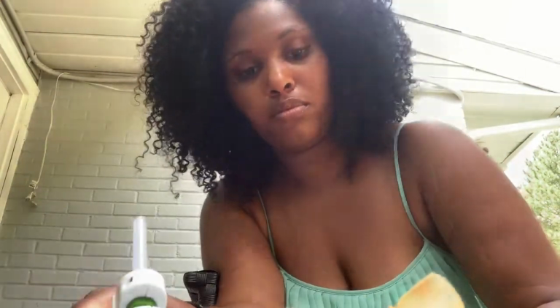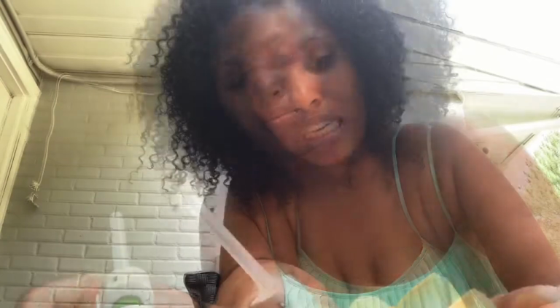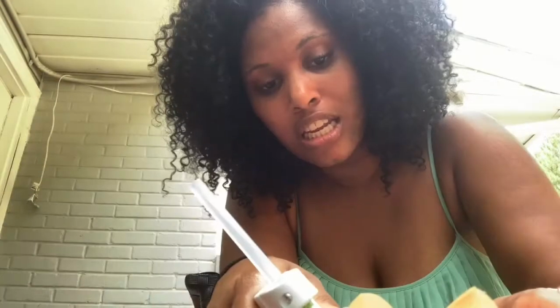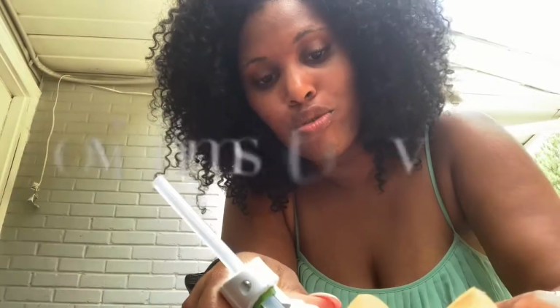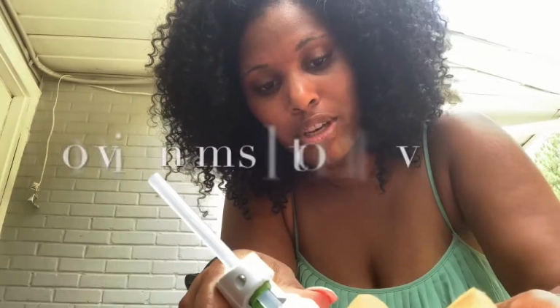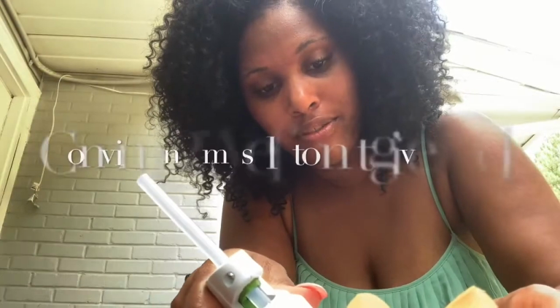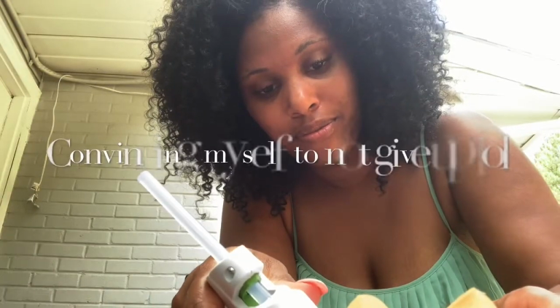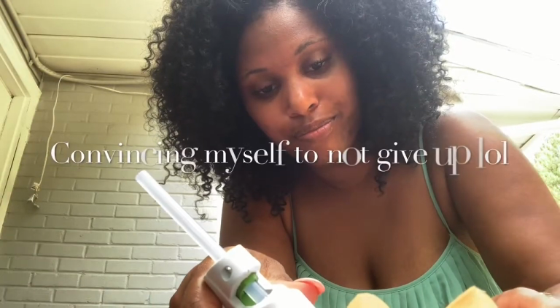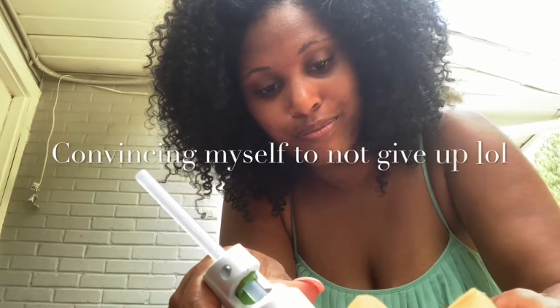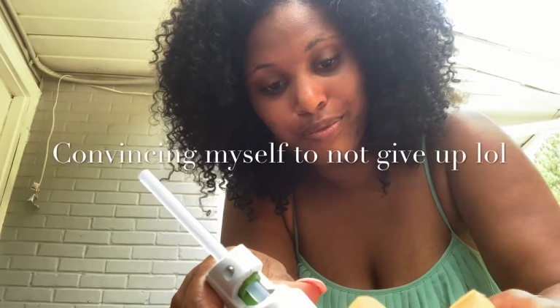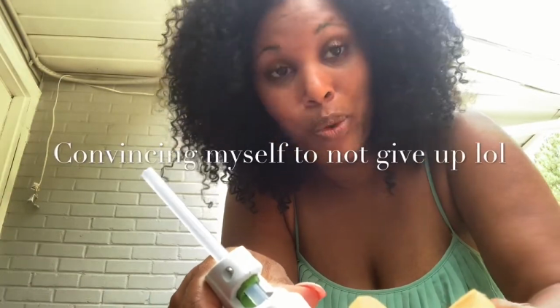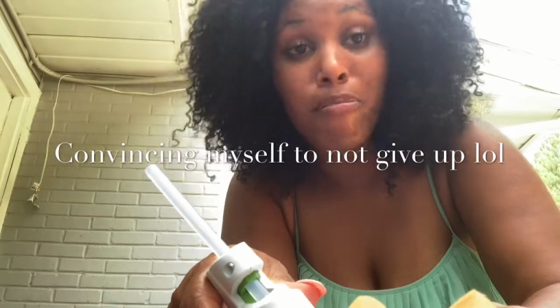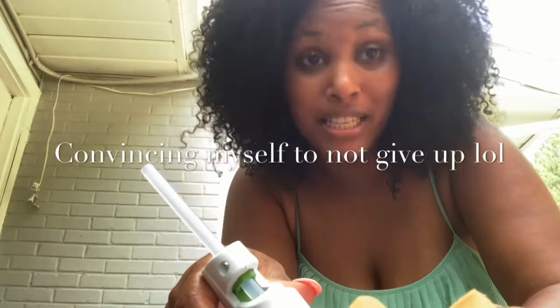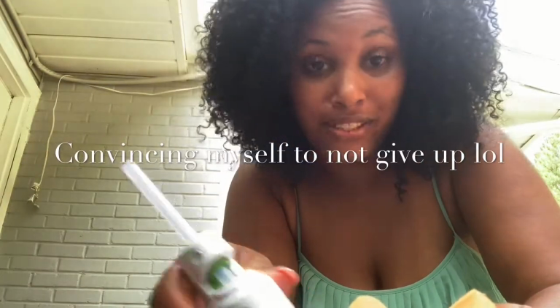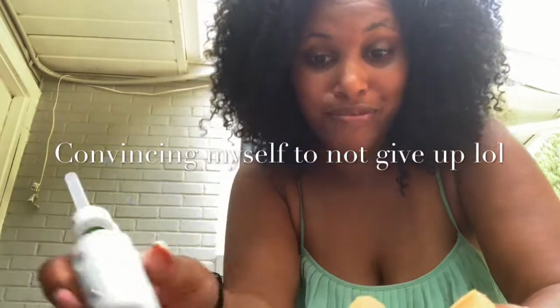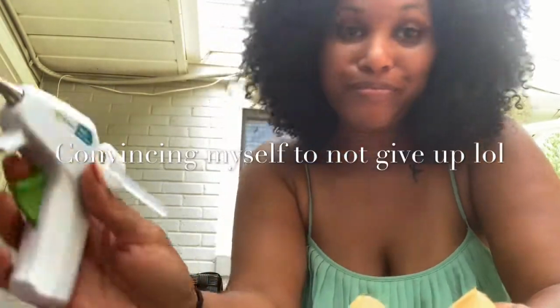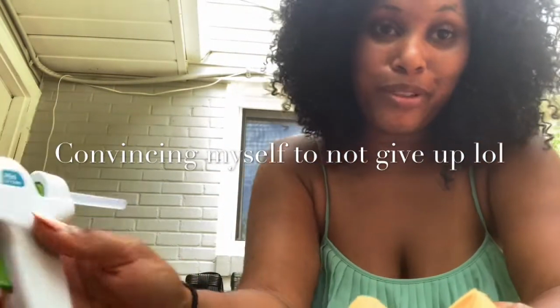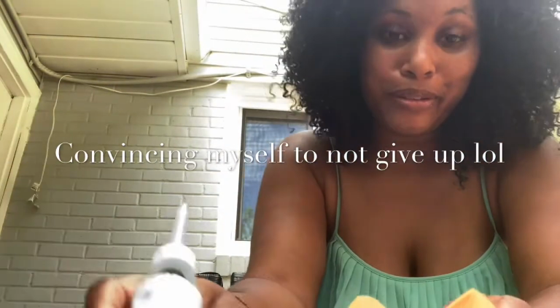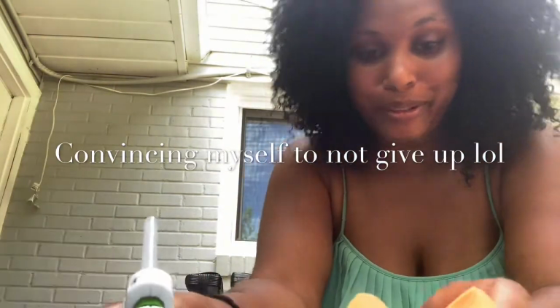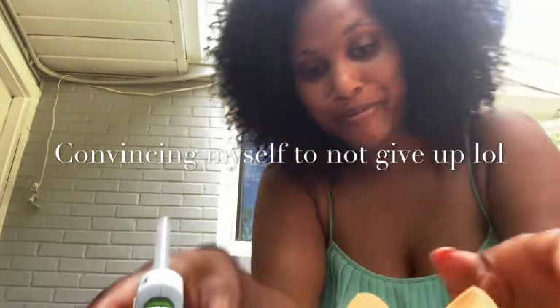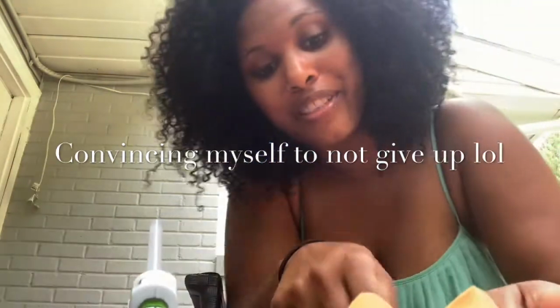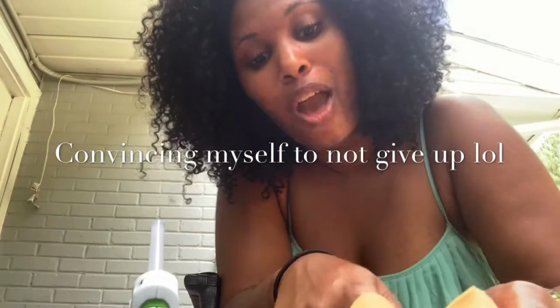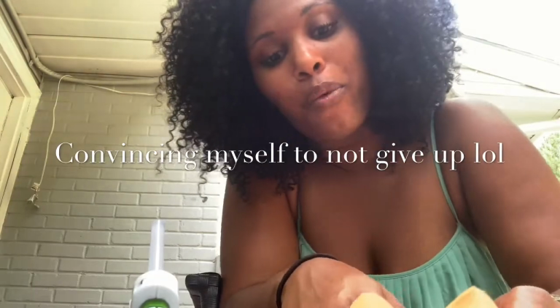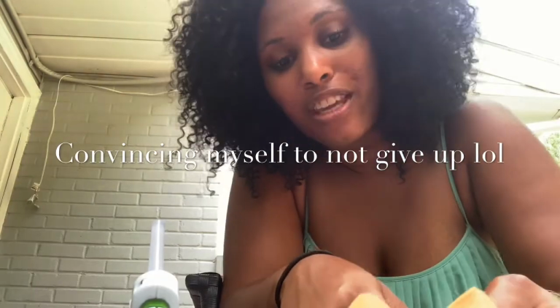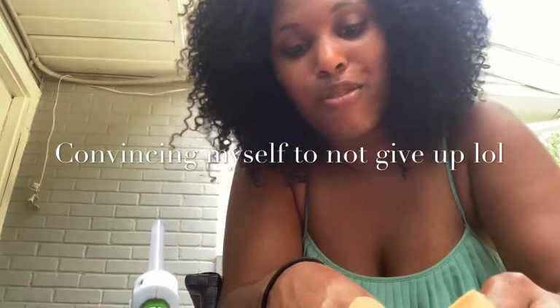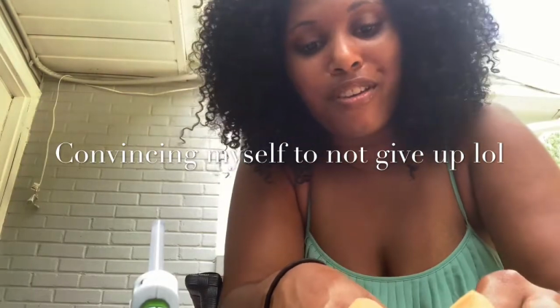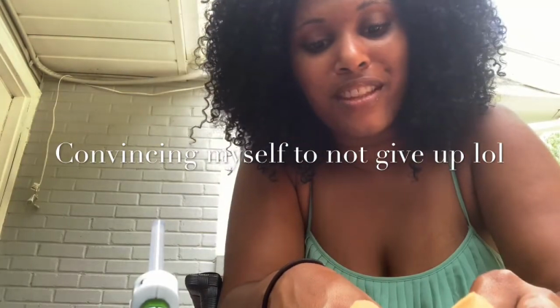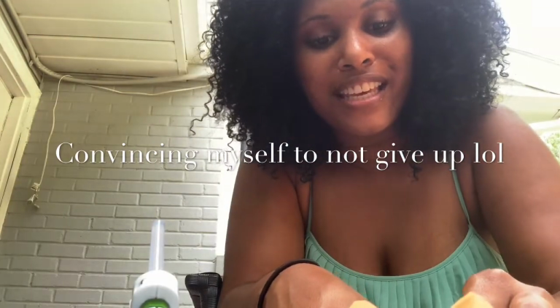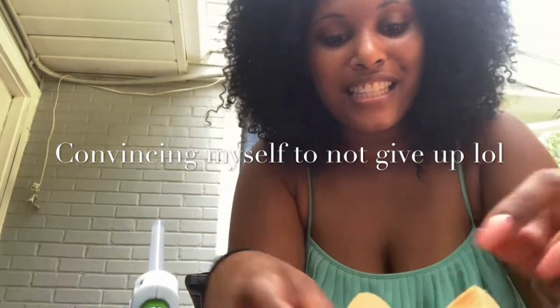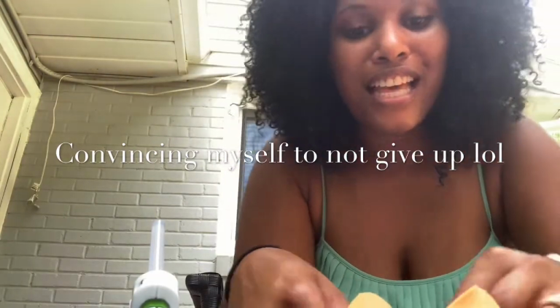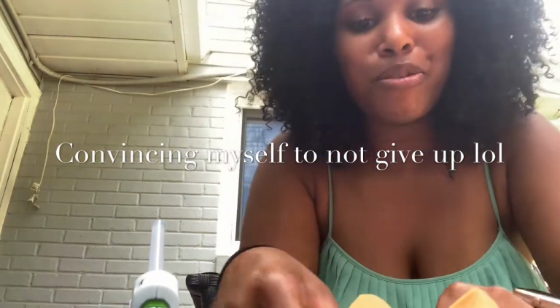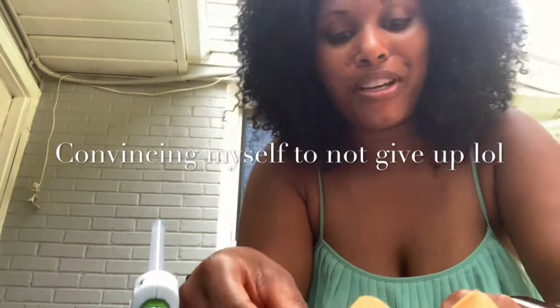We need a new wreath — we have bunnies on our door. We need a new wreath. This has to work!